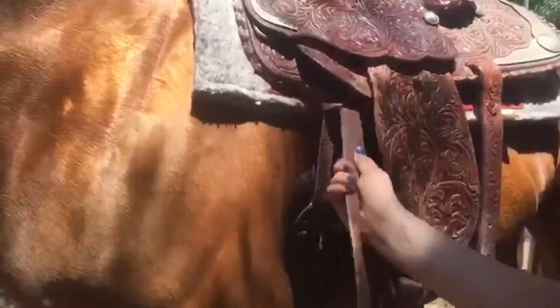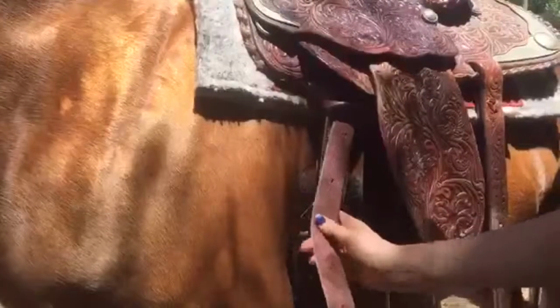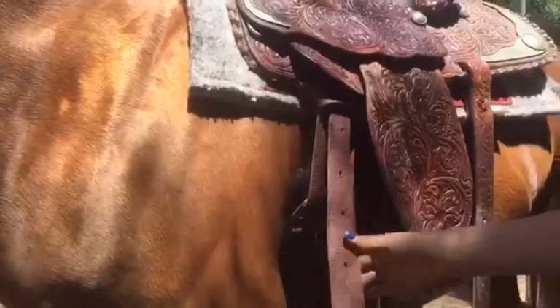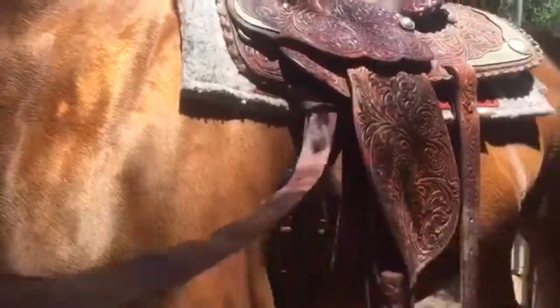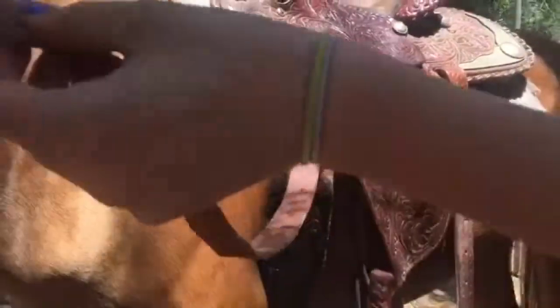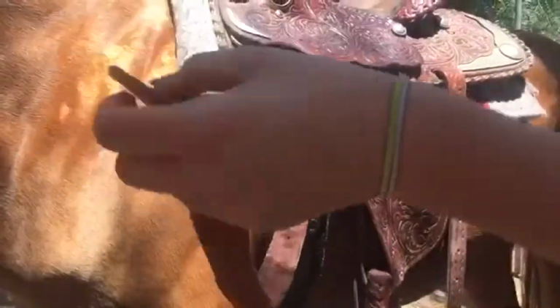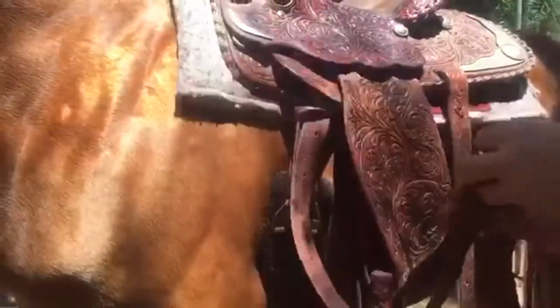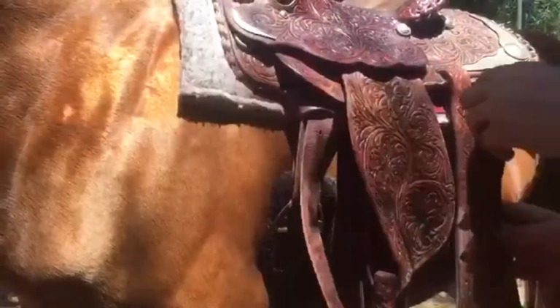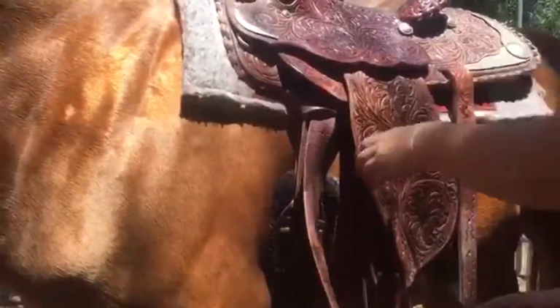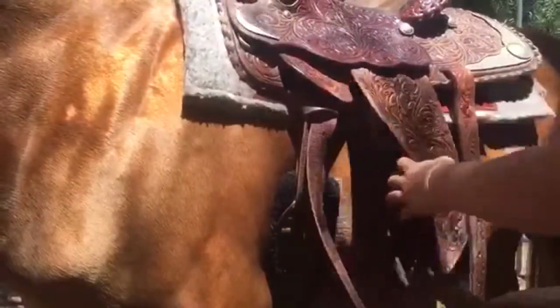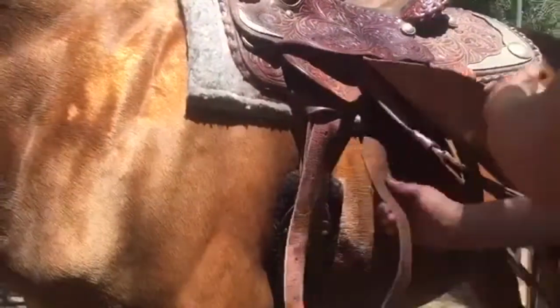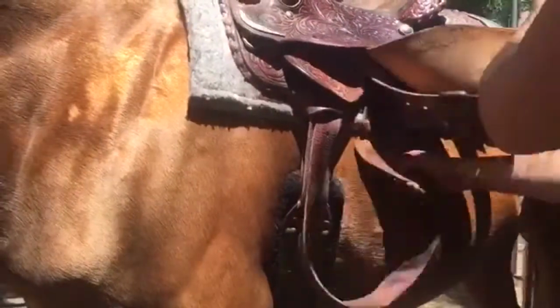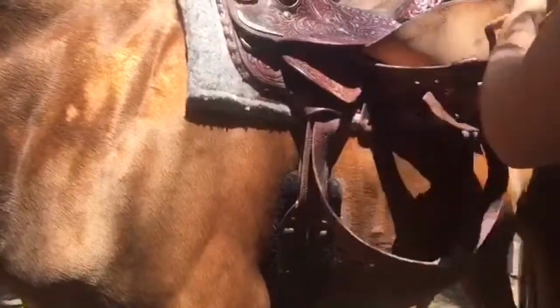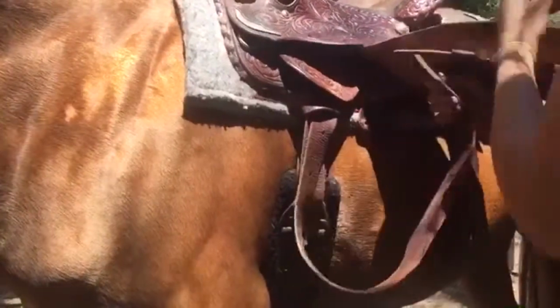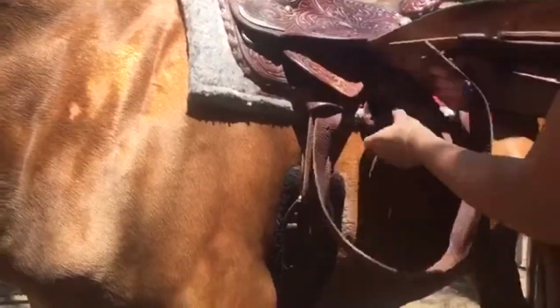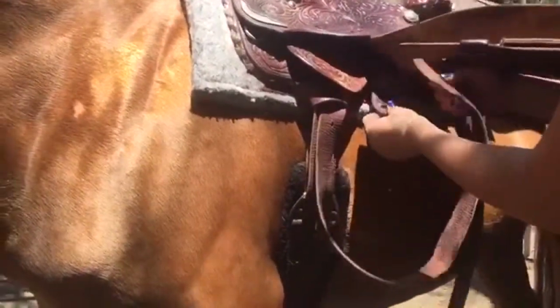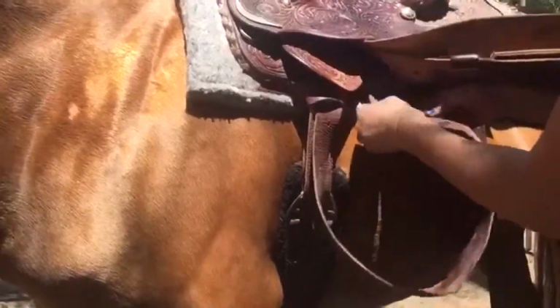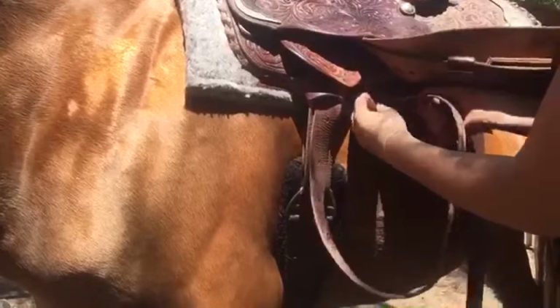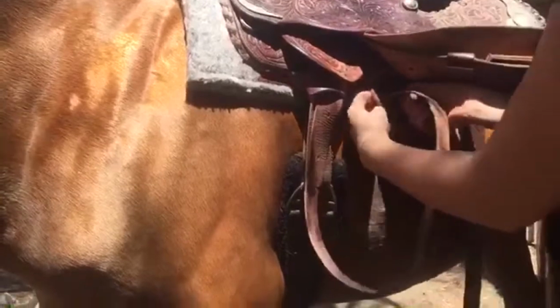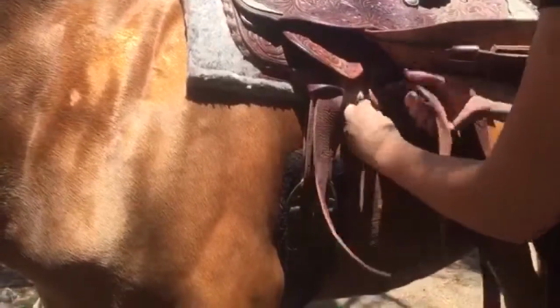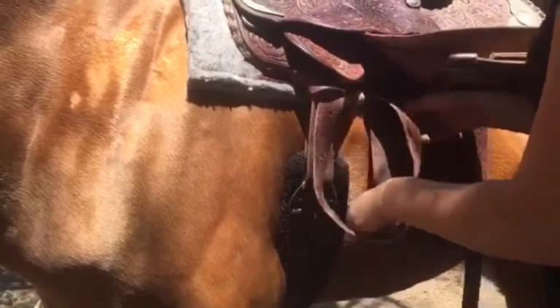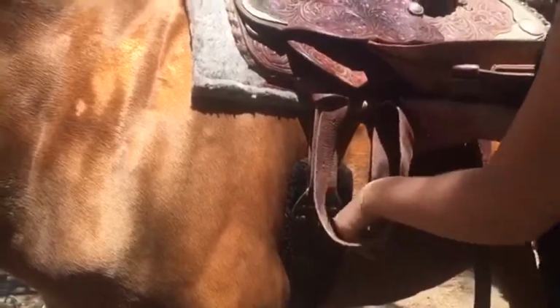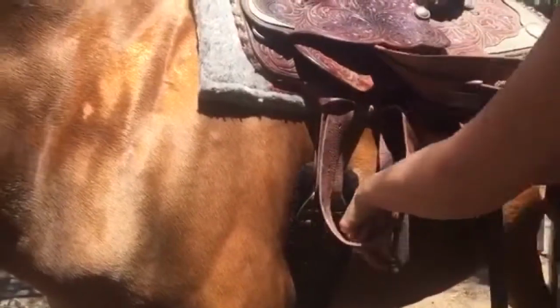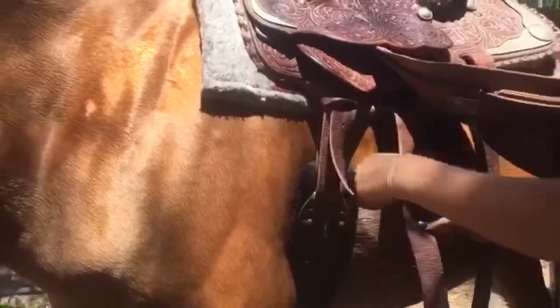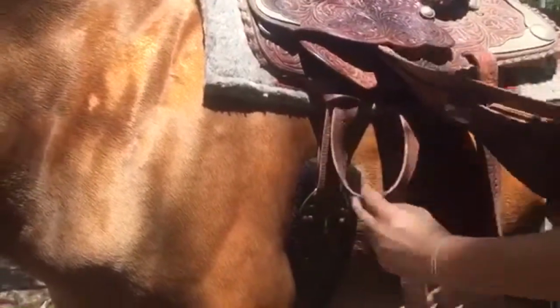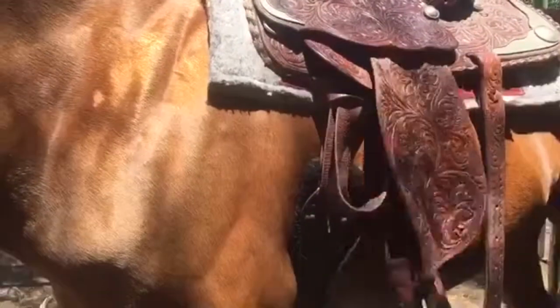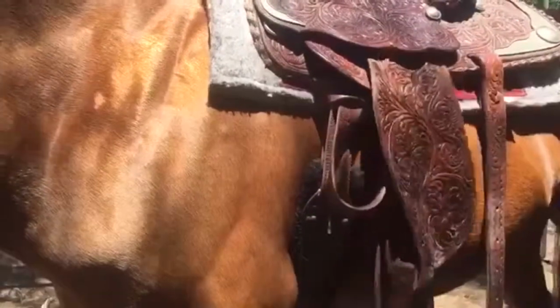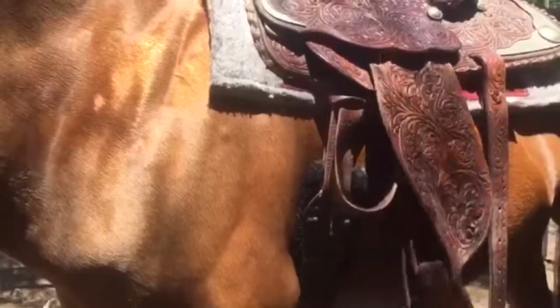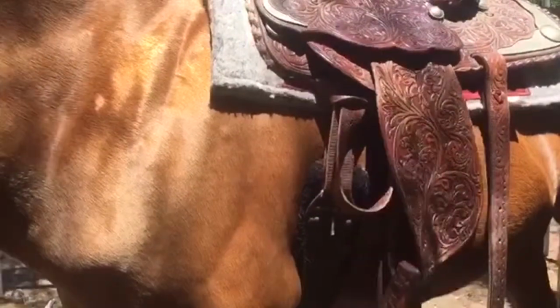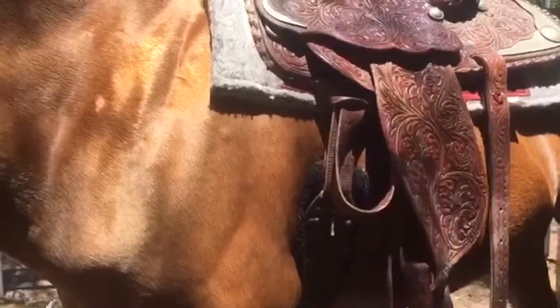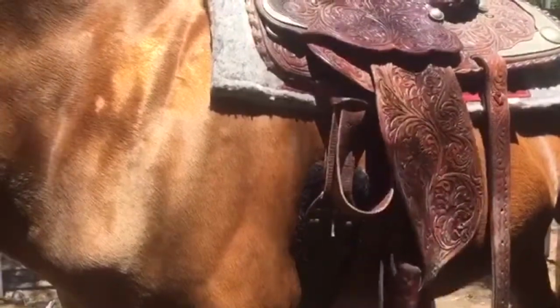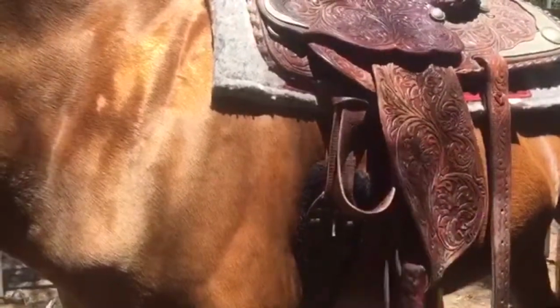If you have a long piece dangling, usually on the saddle there's a piece like this that you can wrap it through. And that's how to tie a Texas tie knot.